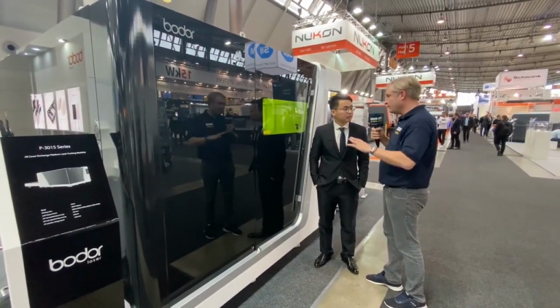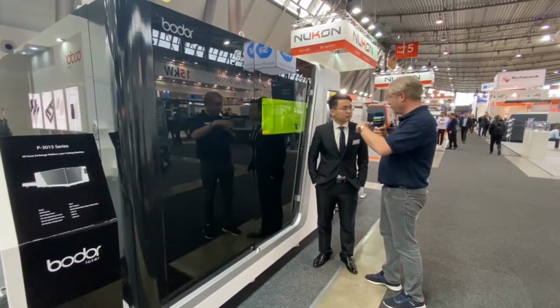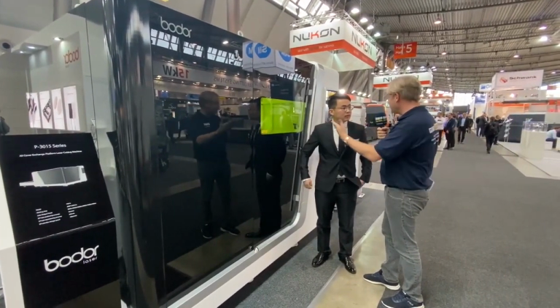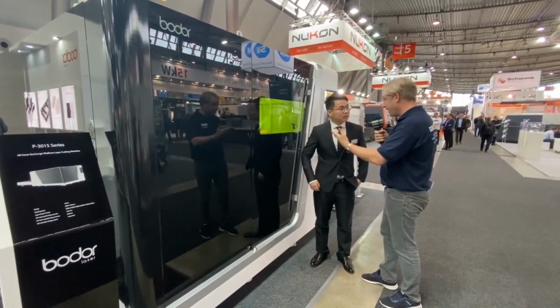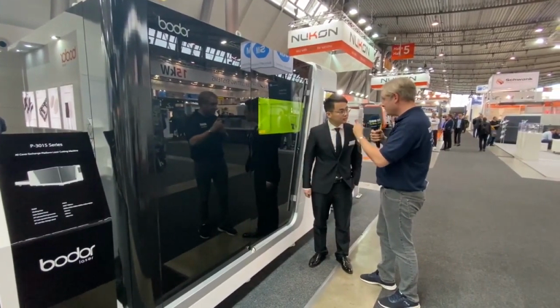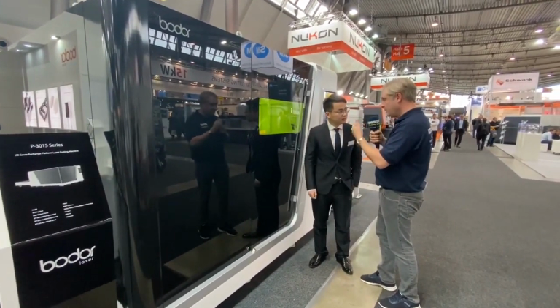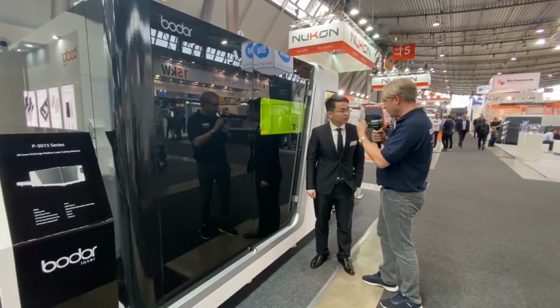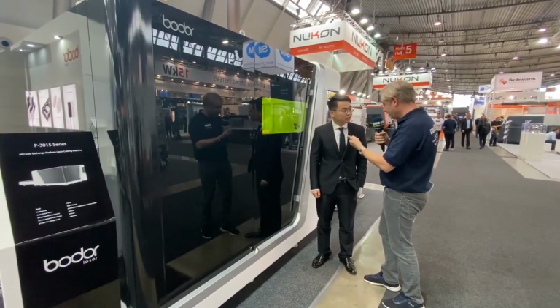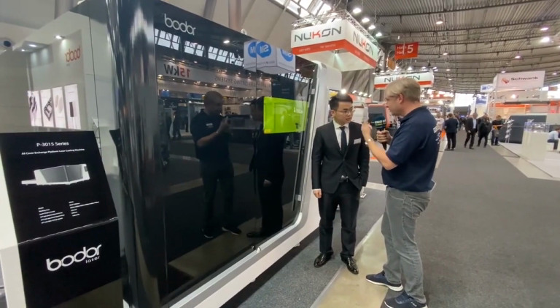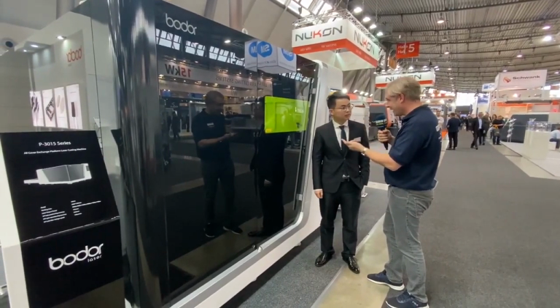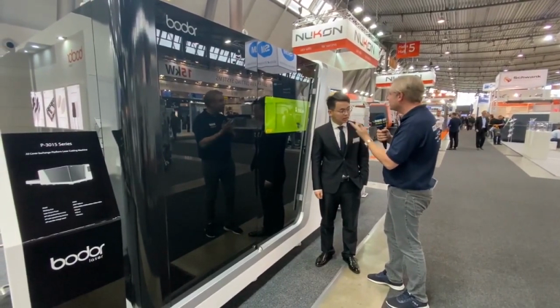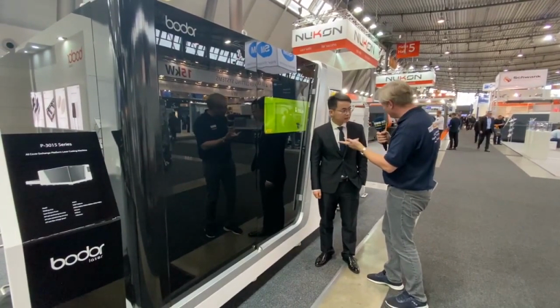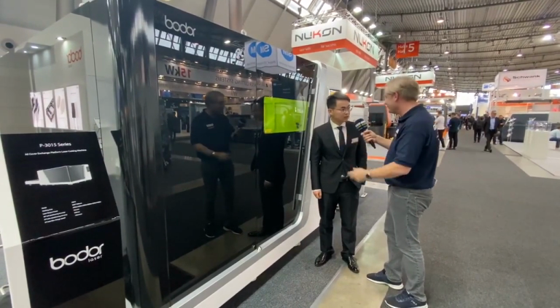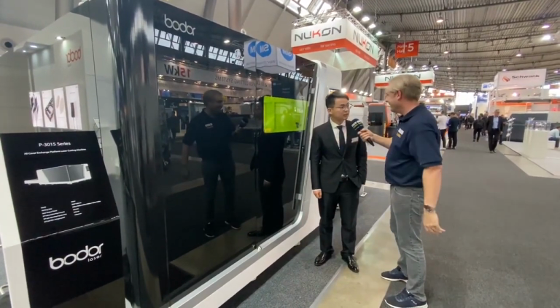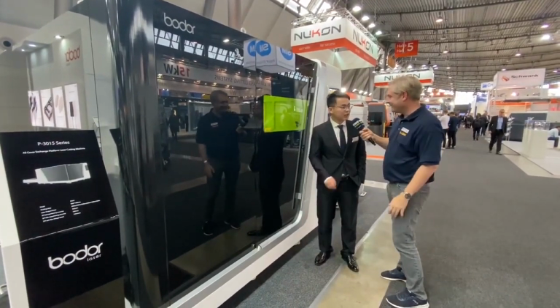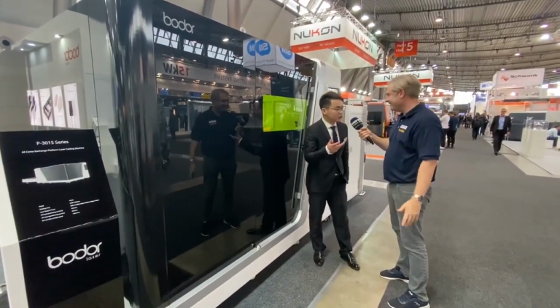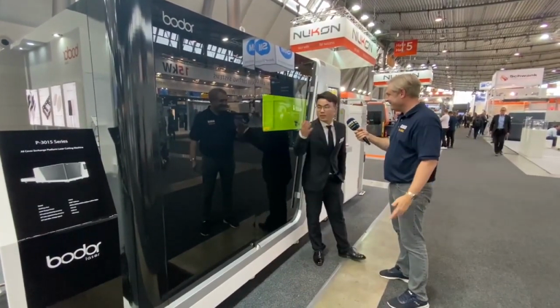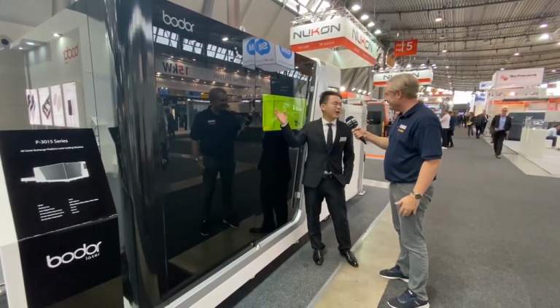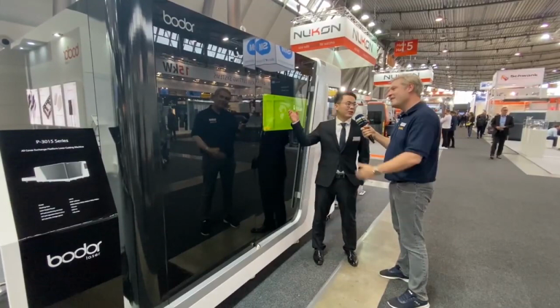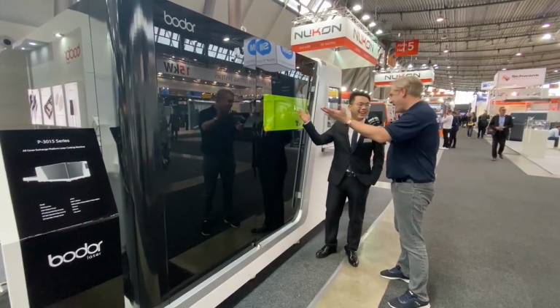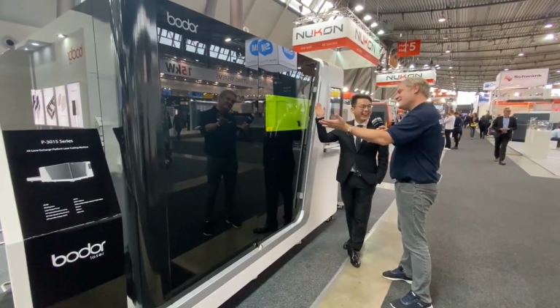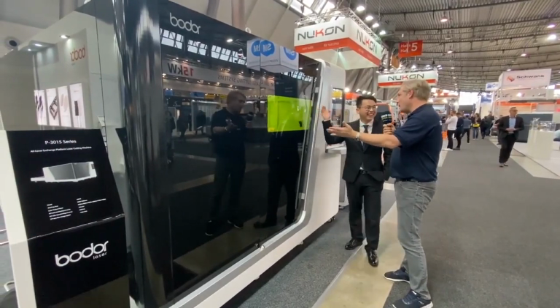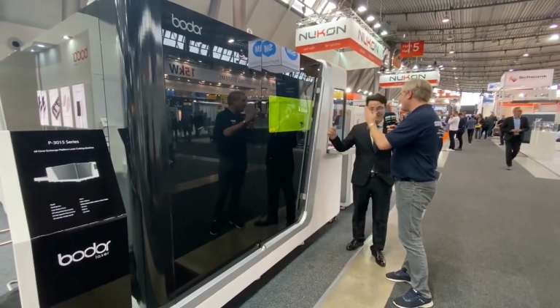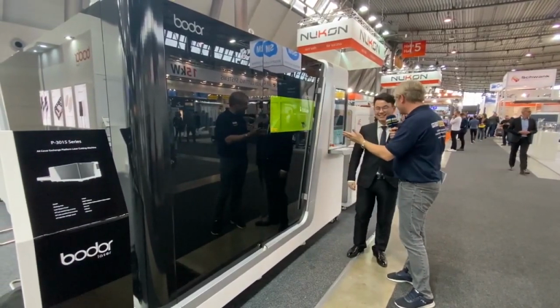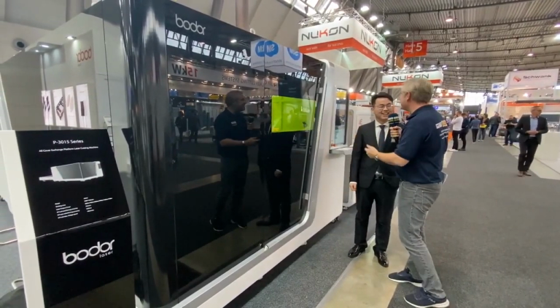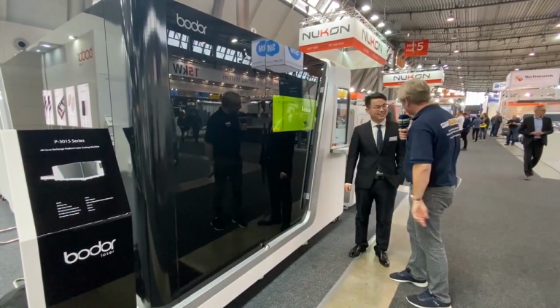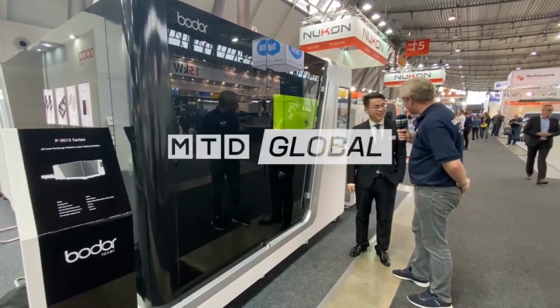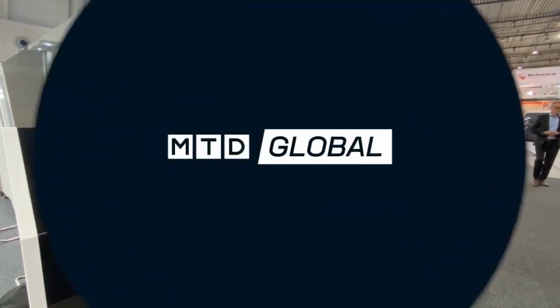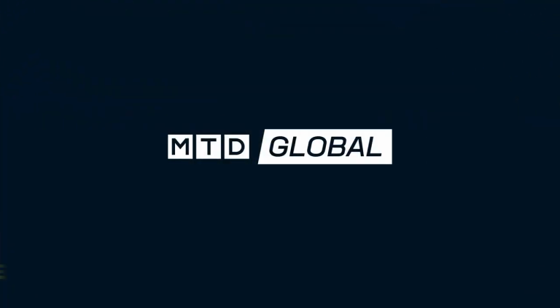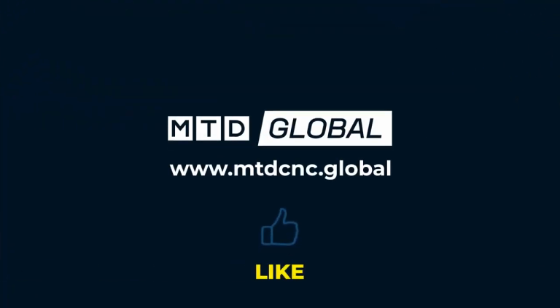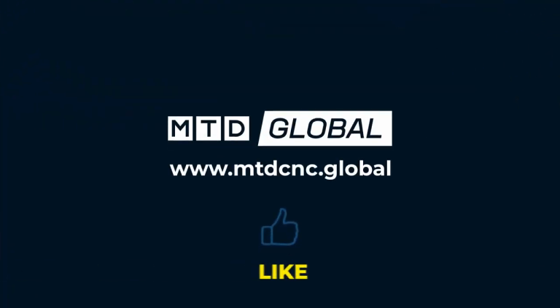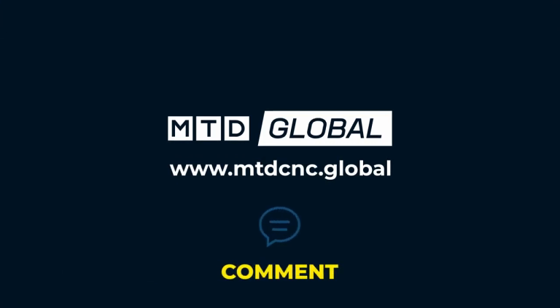So taking everything you've said, the machine is extremely fast, extremely accurate, and extremely powerful. Yes. And to top it off, it's a fantastic looking machine as well. Thank you very much.